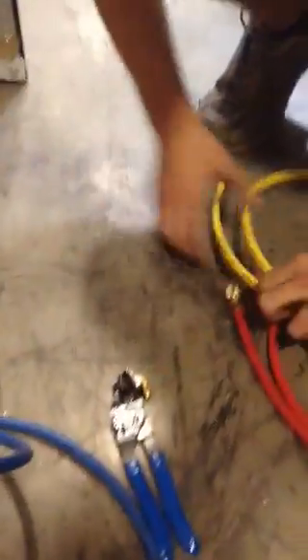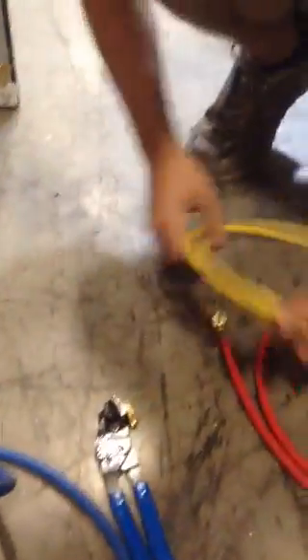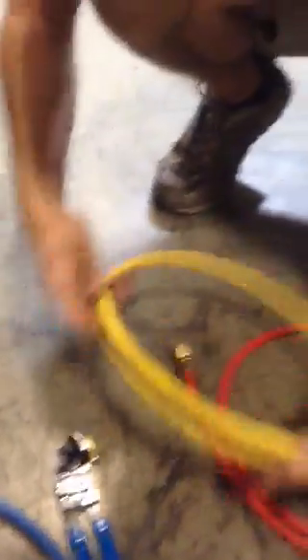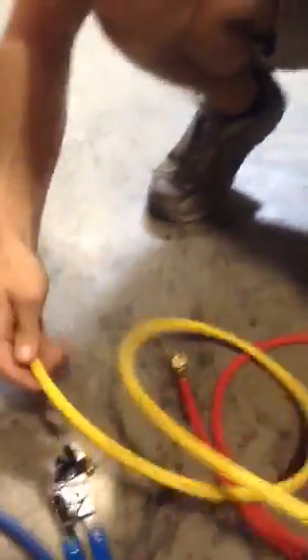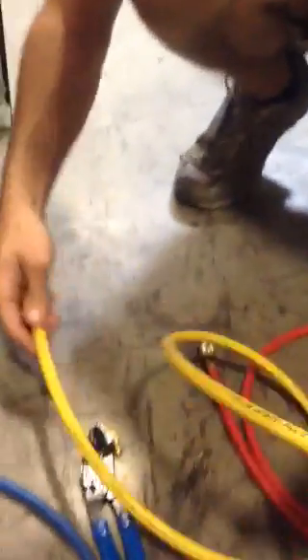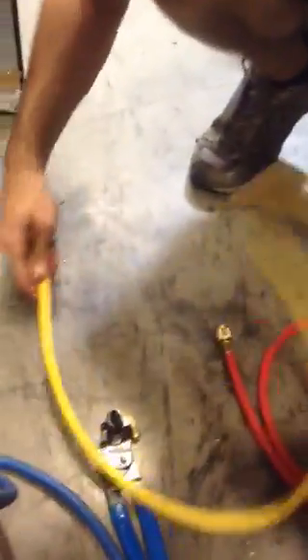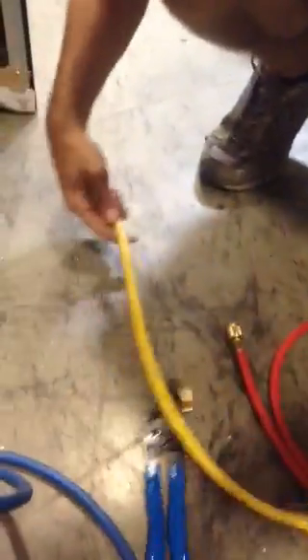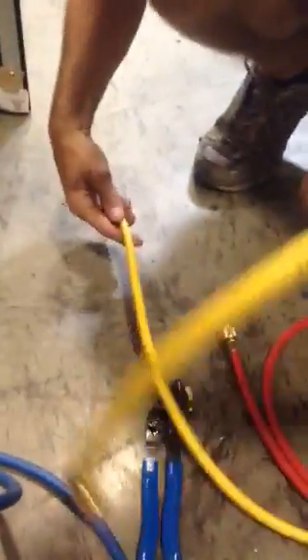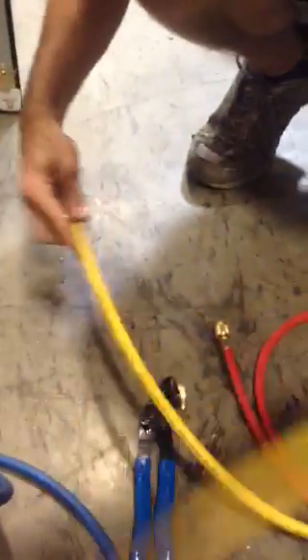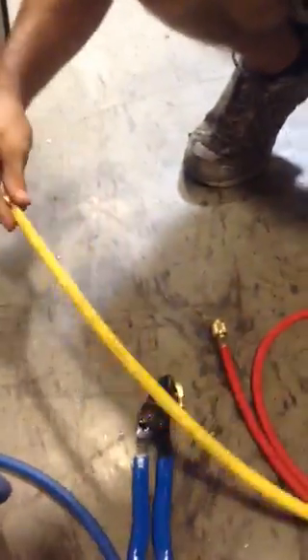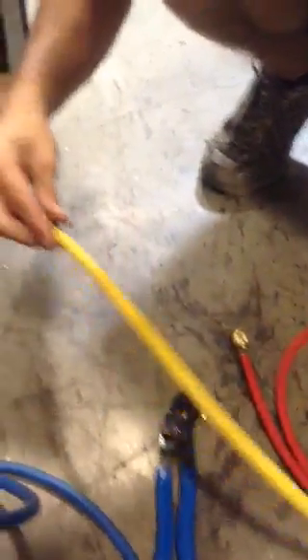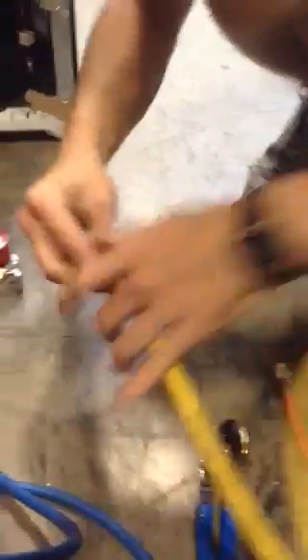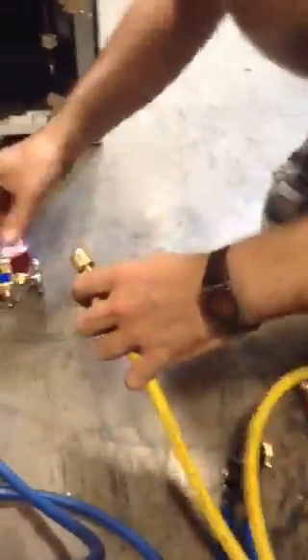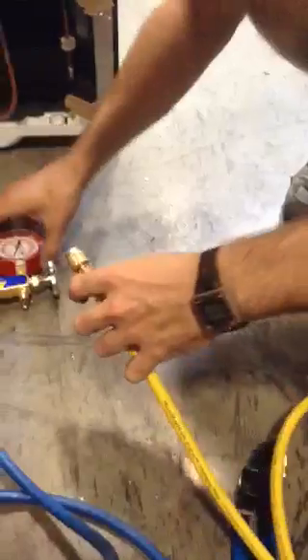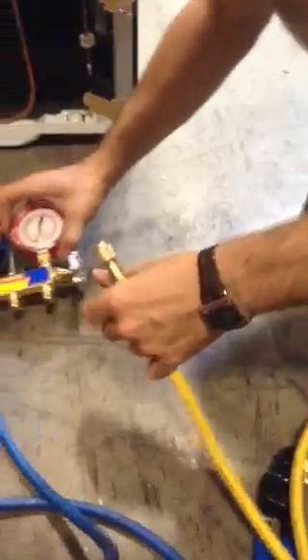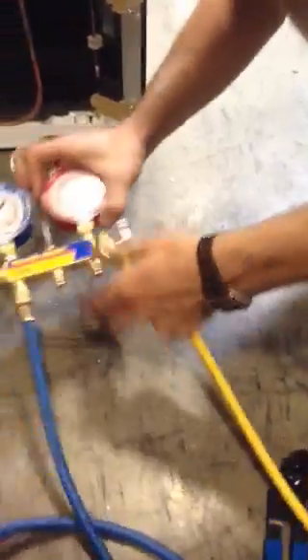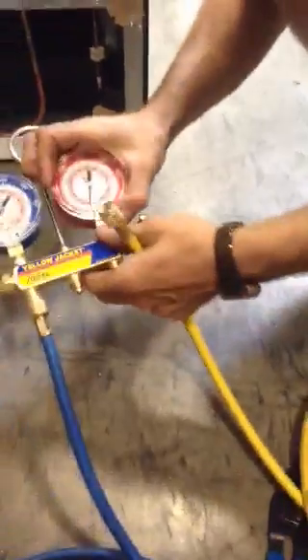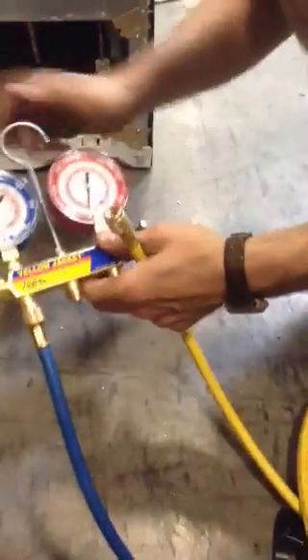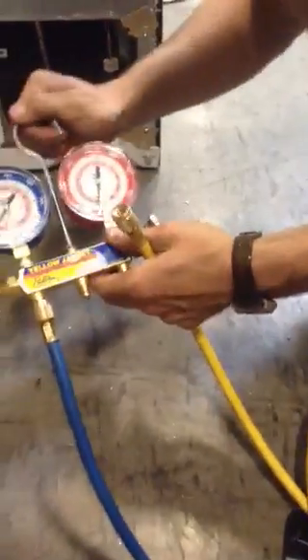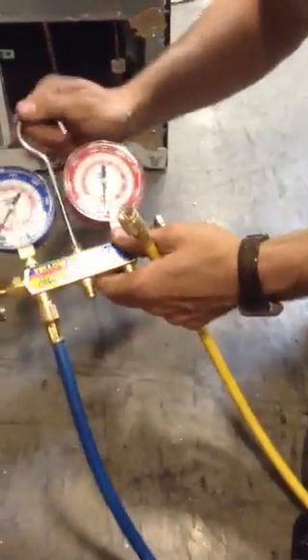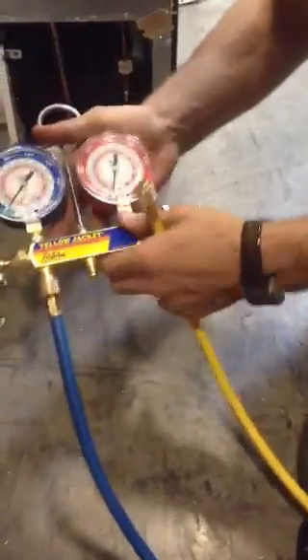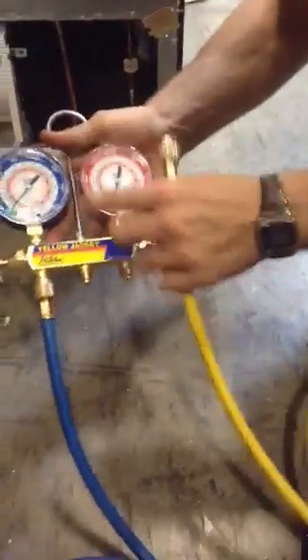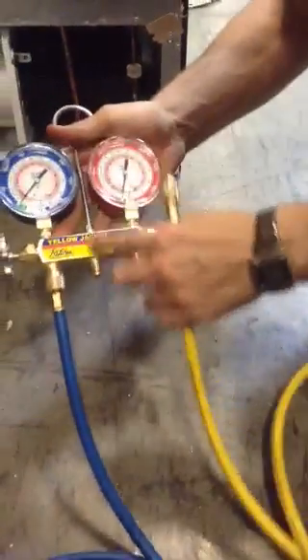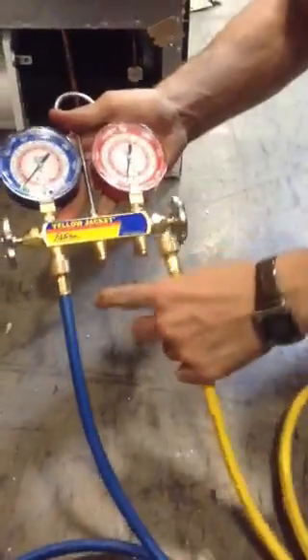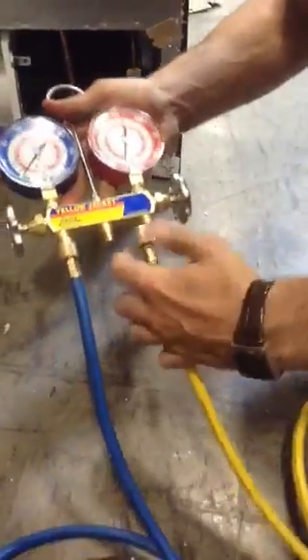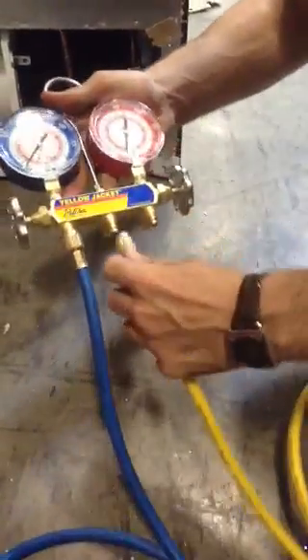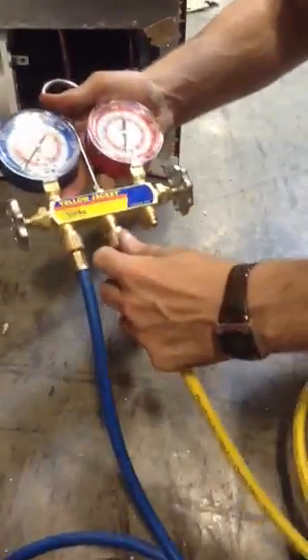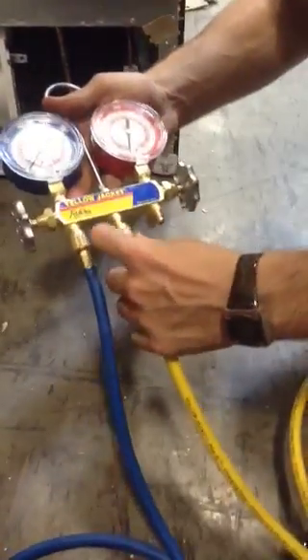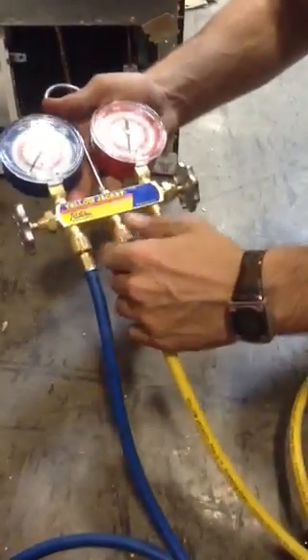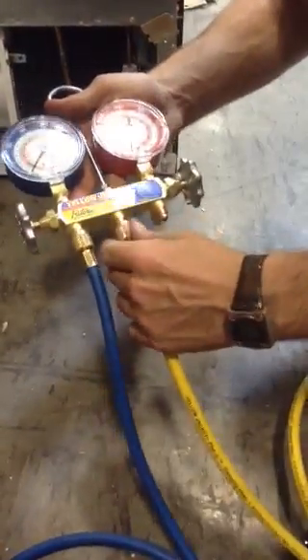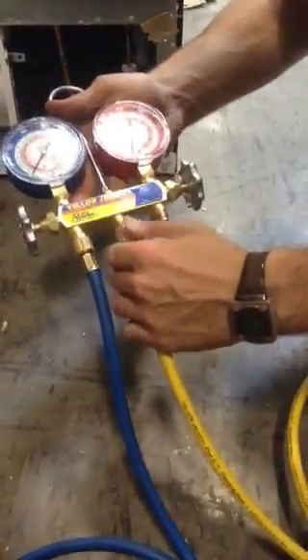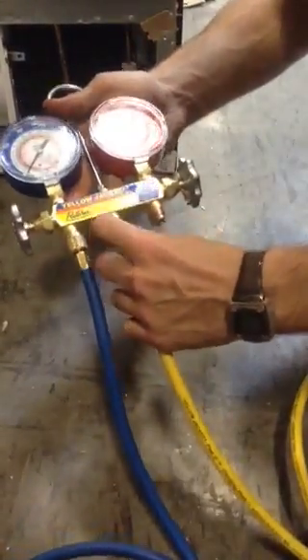Next, you are going to grab your yellow line. You're going to attach your yellow line right under the hook here. Again, make sure you do have it tight enough.